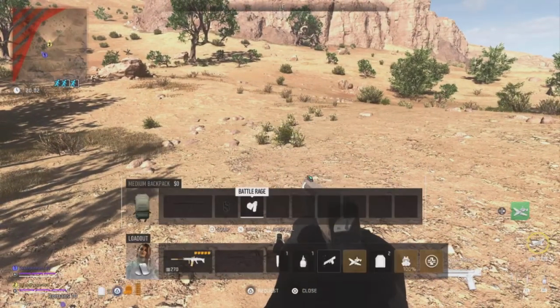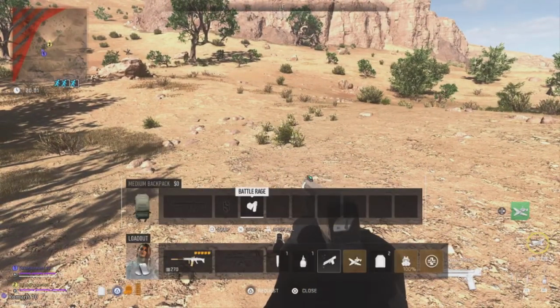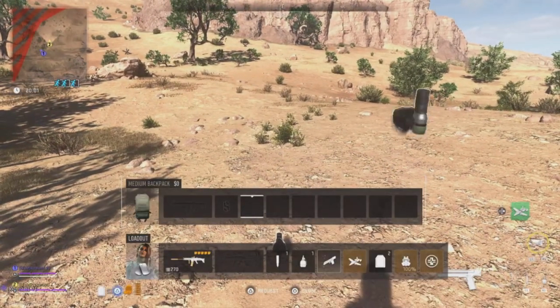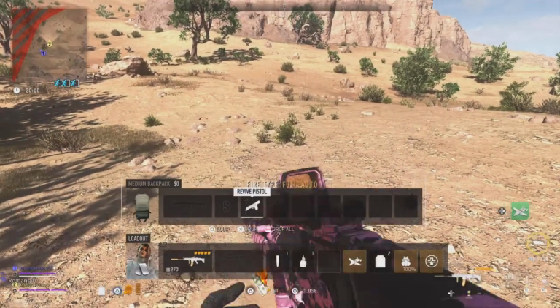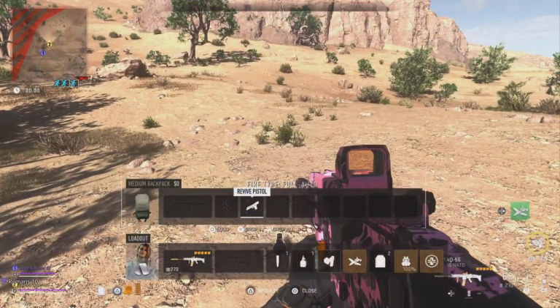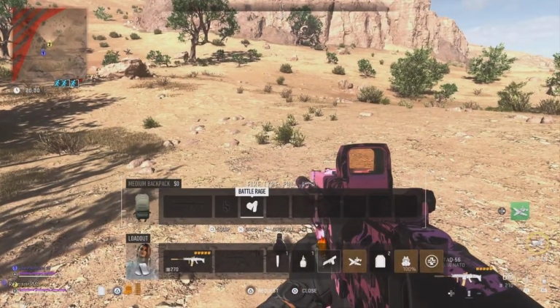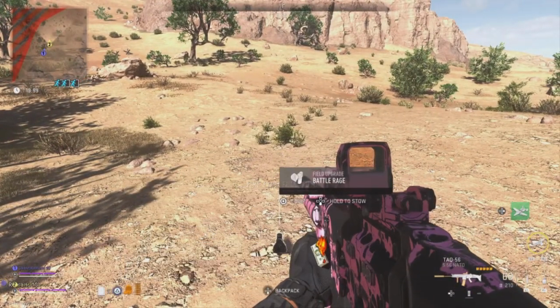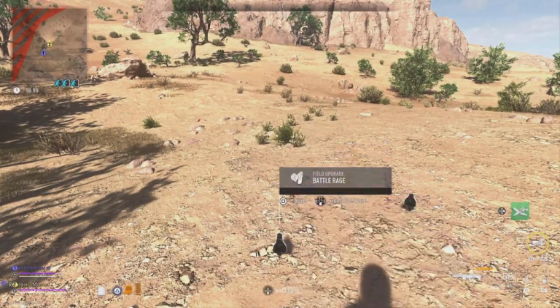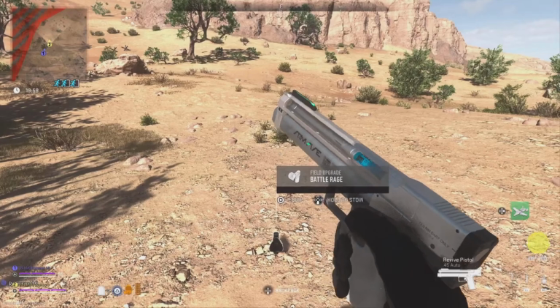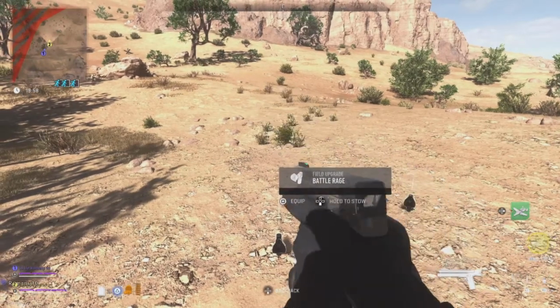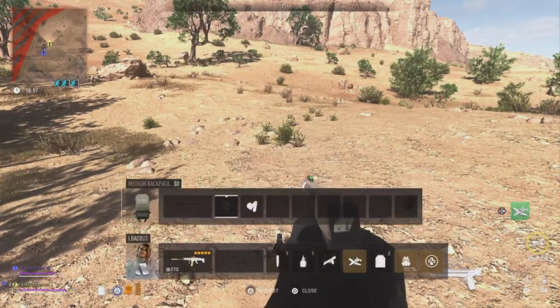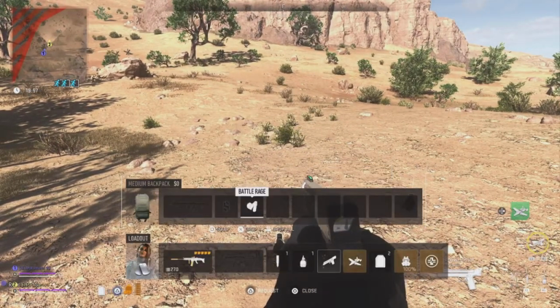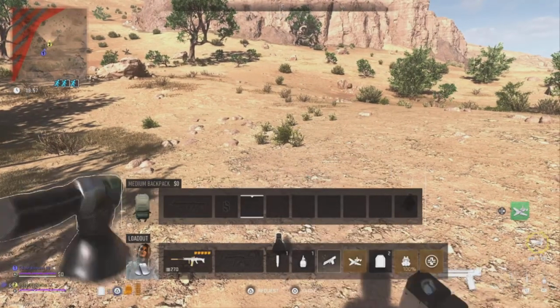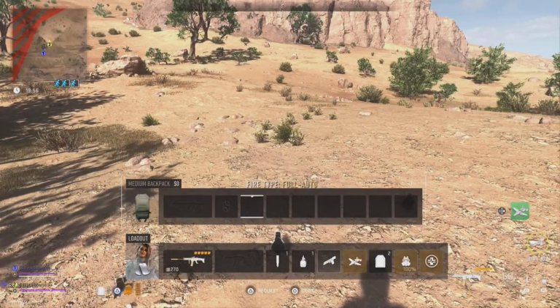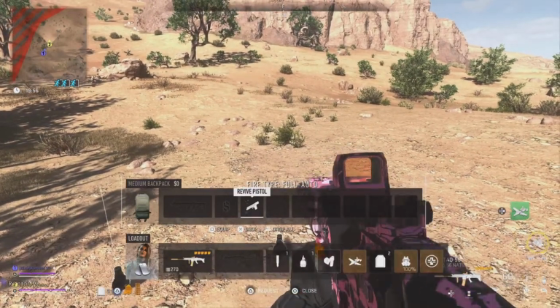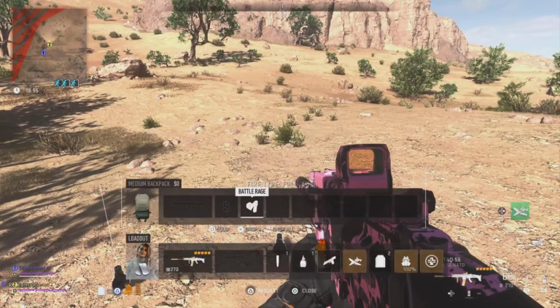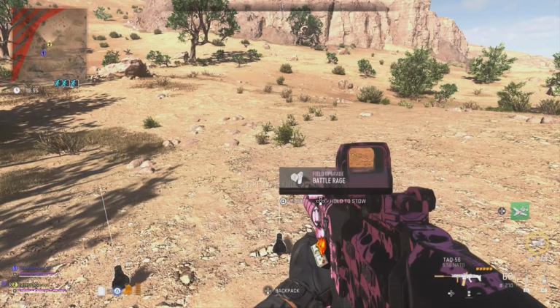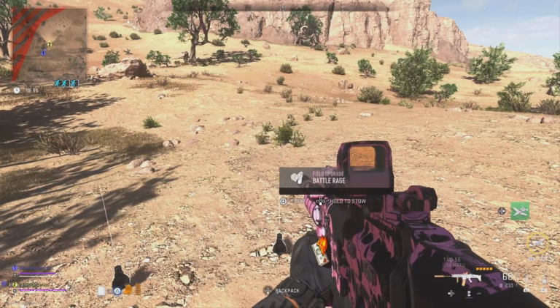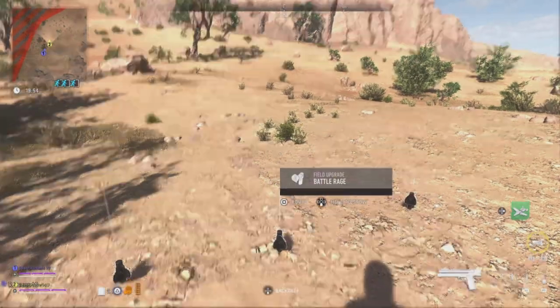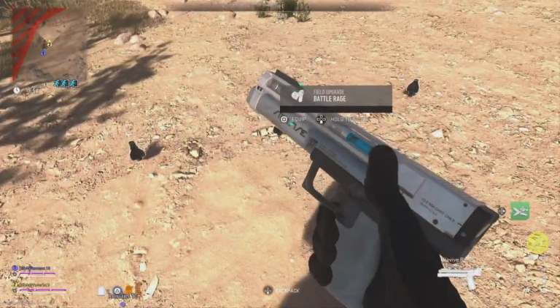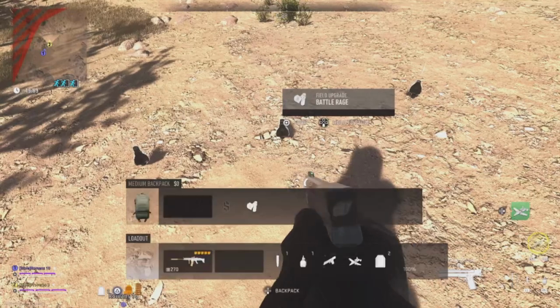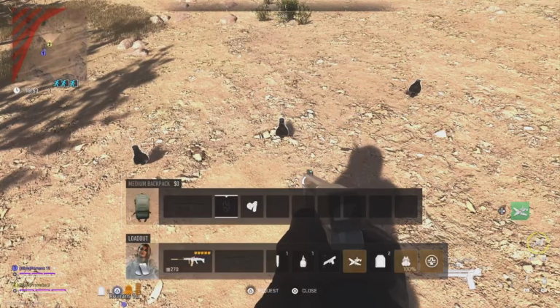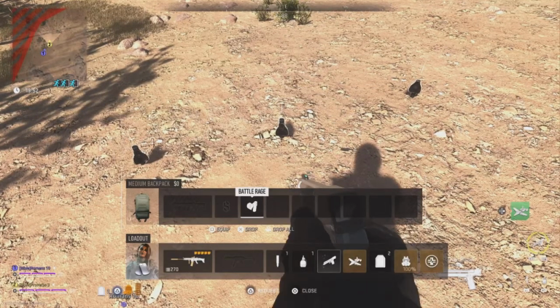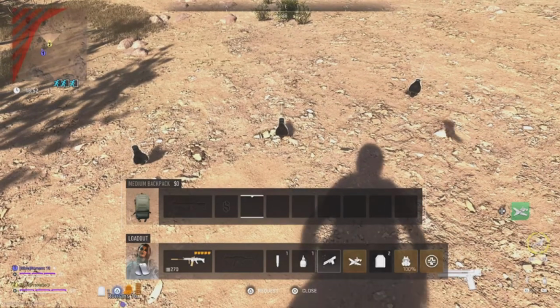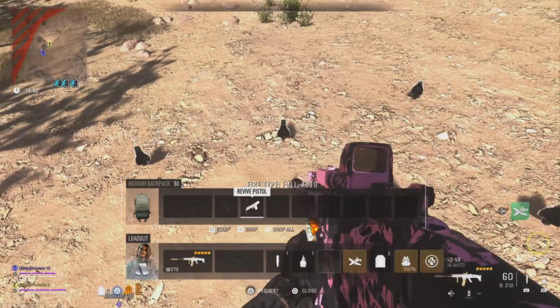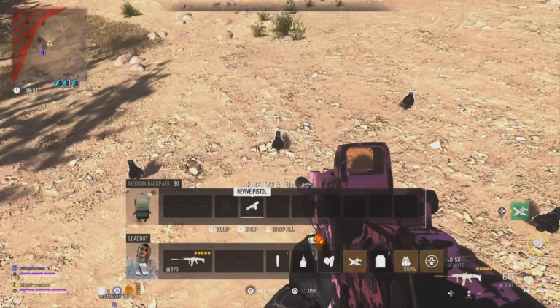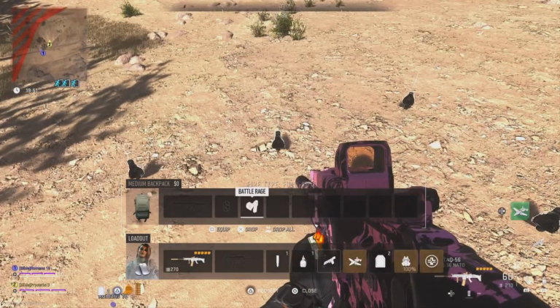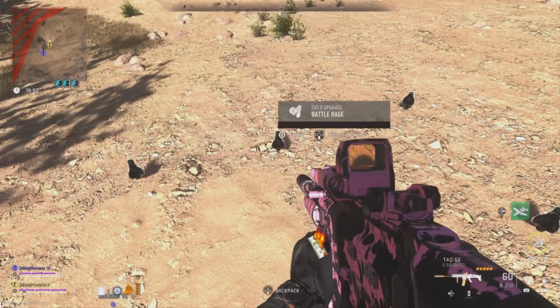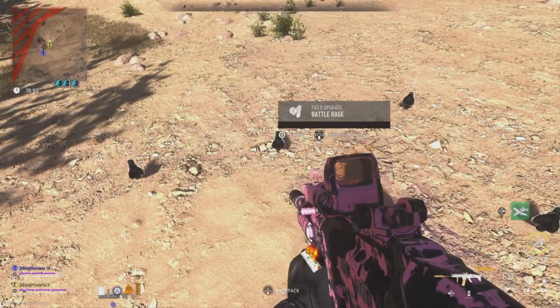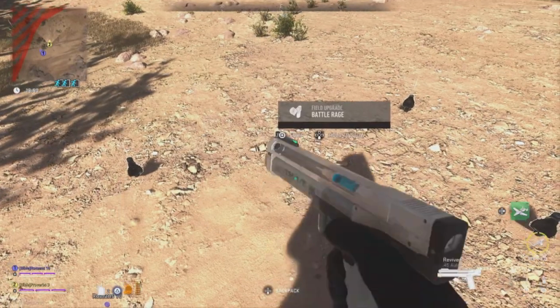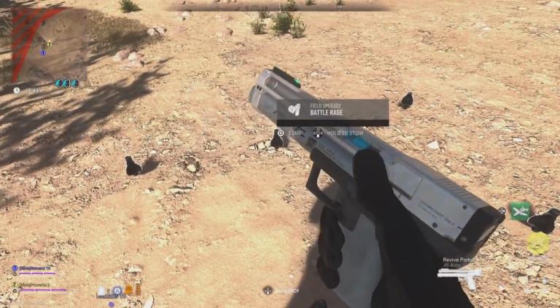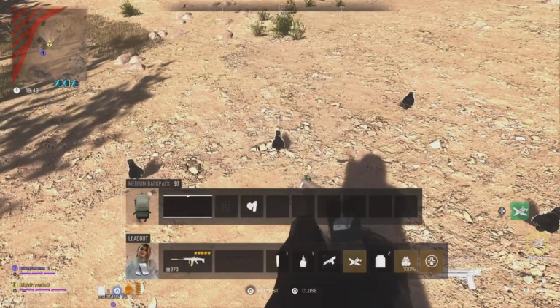Equip the revive pistol and with another field upgrade in your backpack, you'll want to press equip and drop at almost the same time, and if done right you will duplicate the field upgrade. Just continue to do this over and over again until you have all the field upgrades that you need.